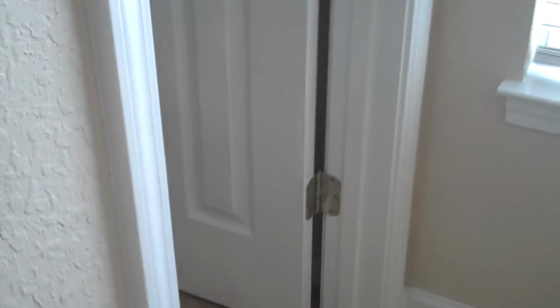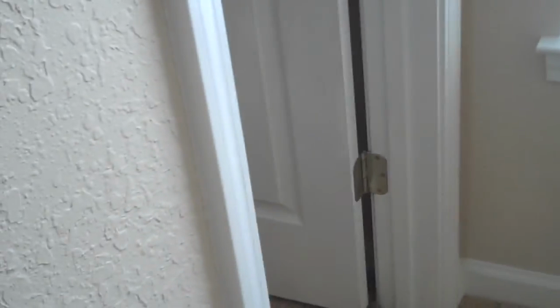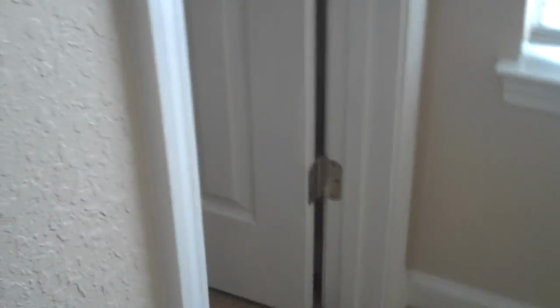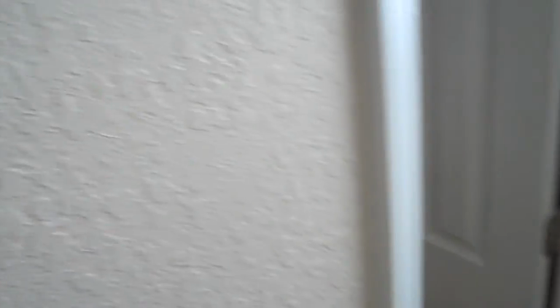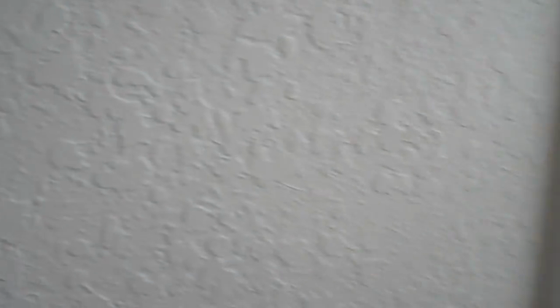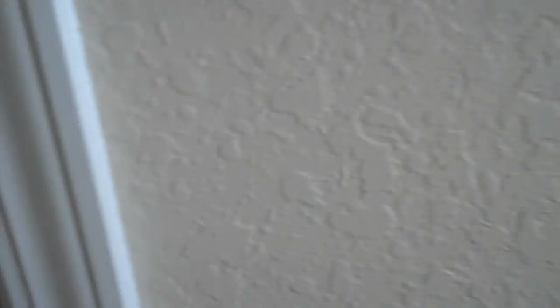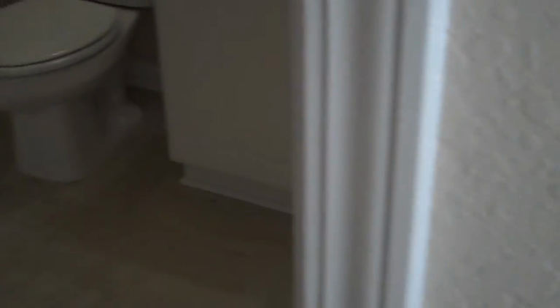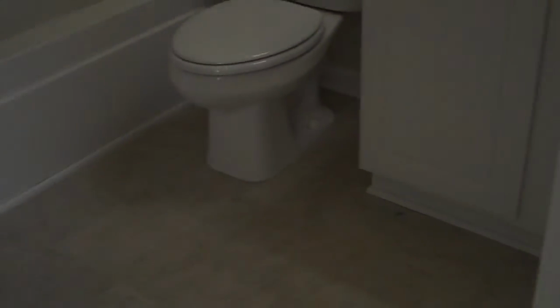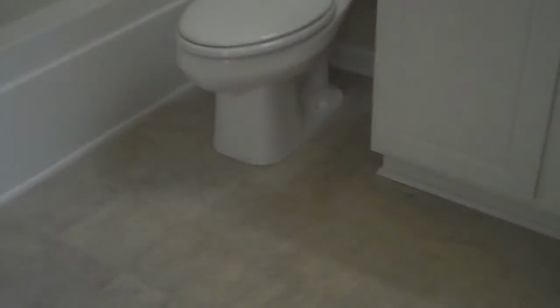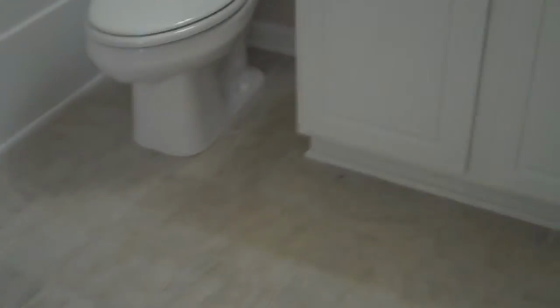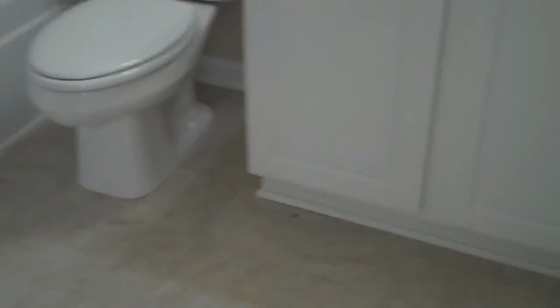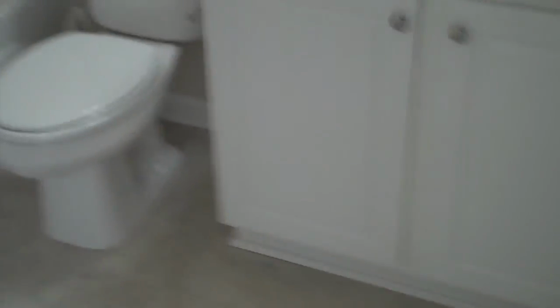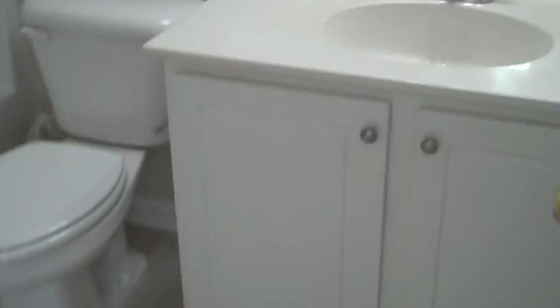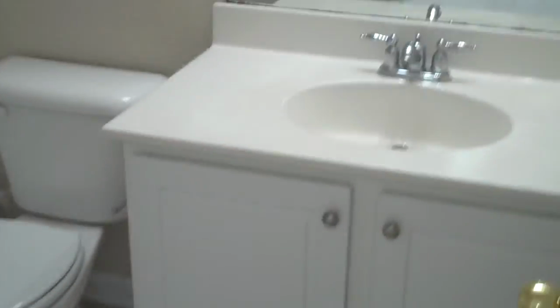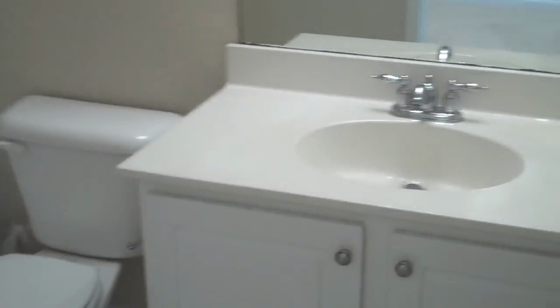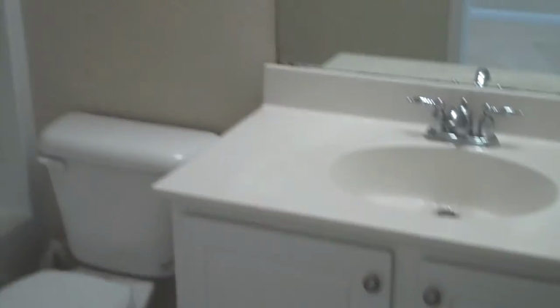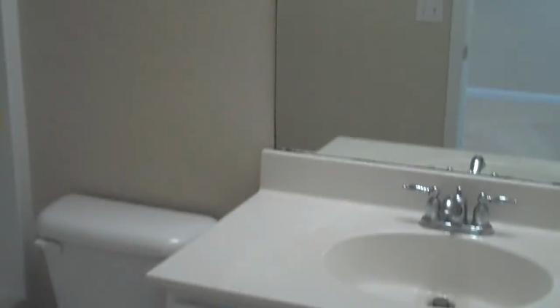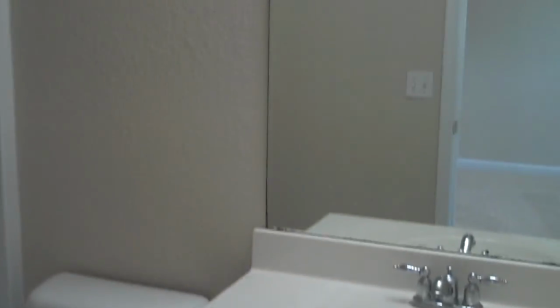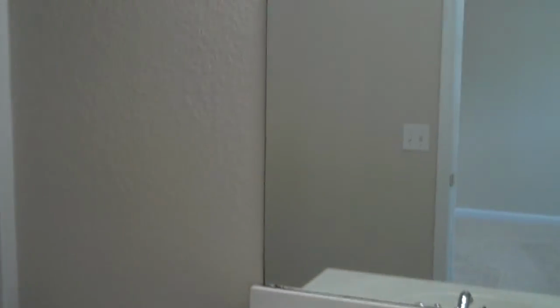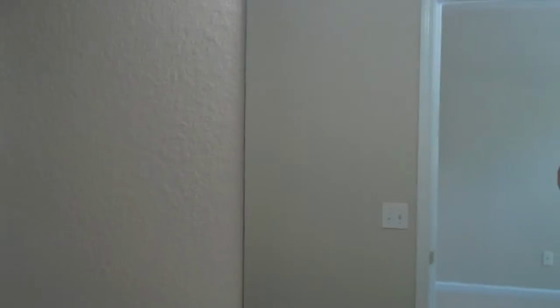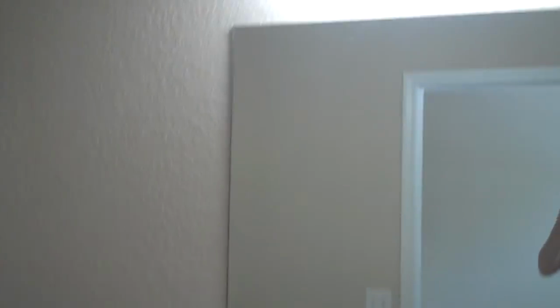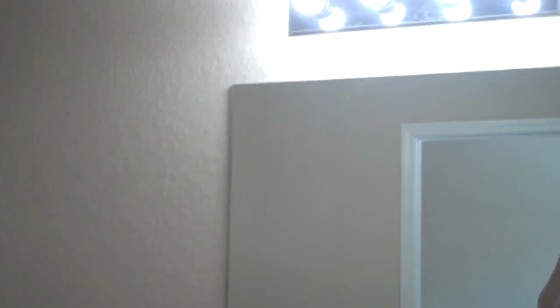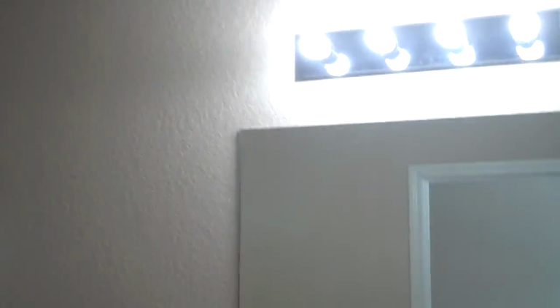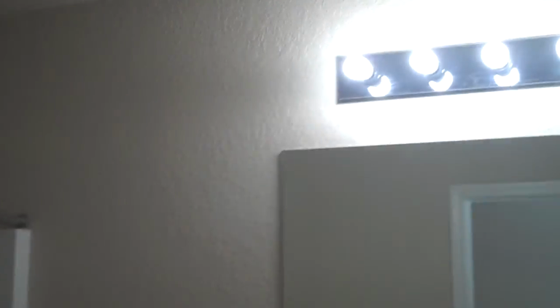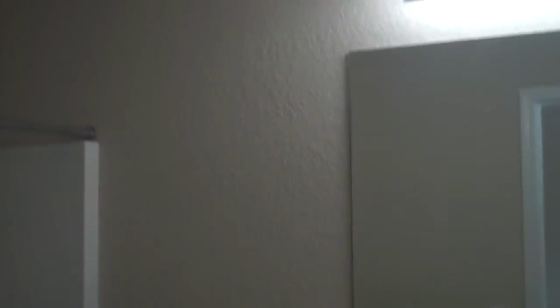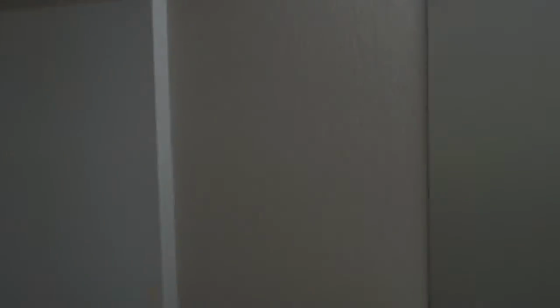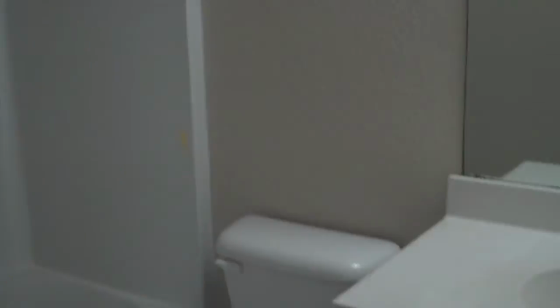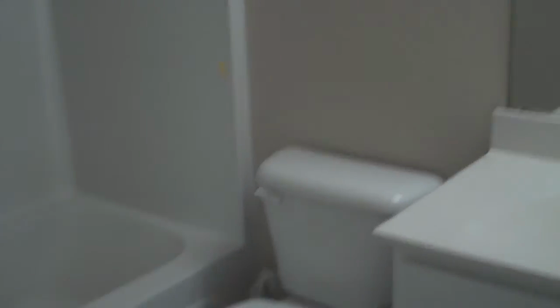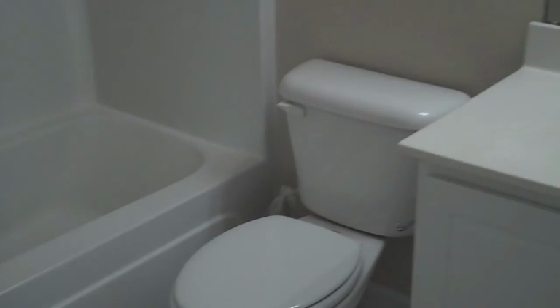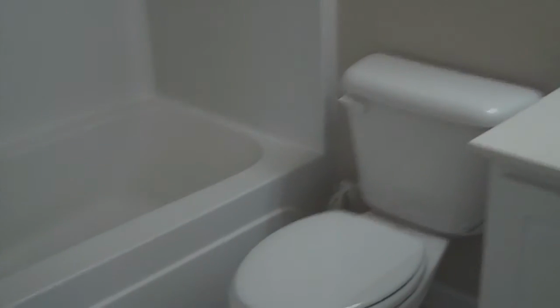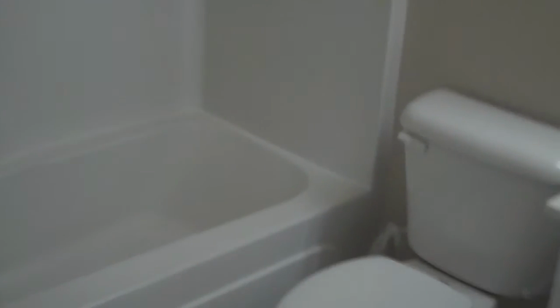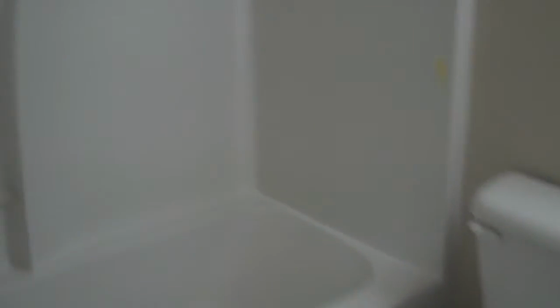And we'll take a look at the bathroom attached to this bedroom. Single sink, shower-tub combo.